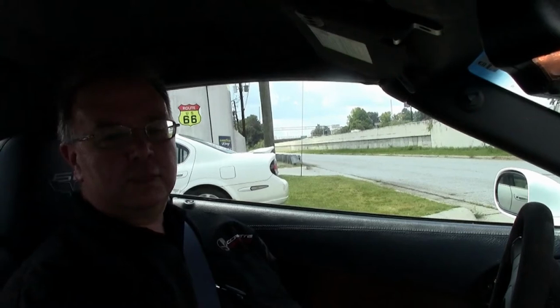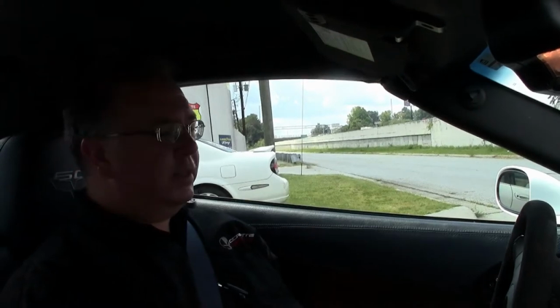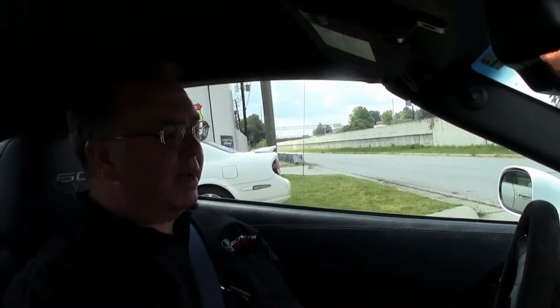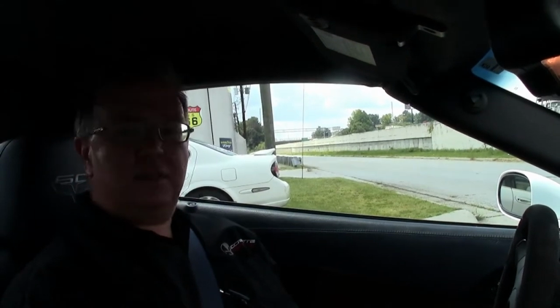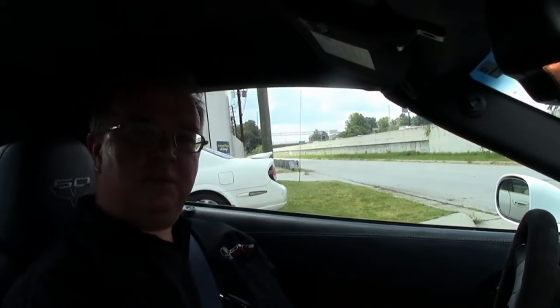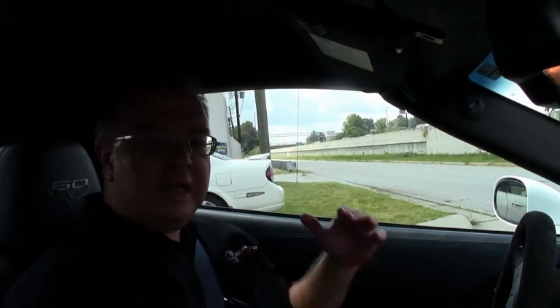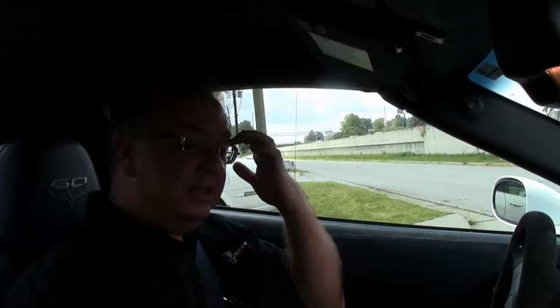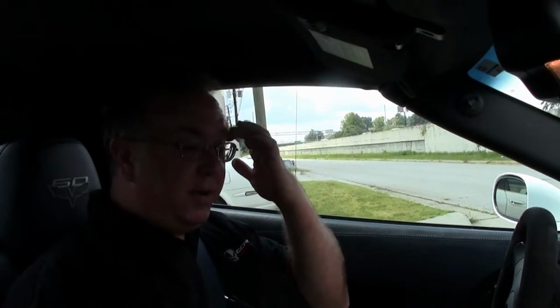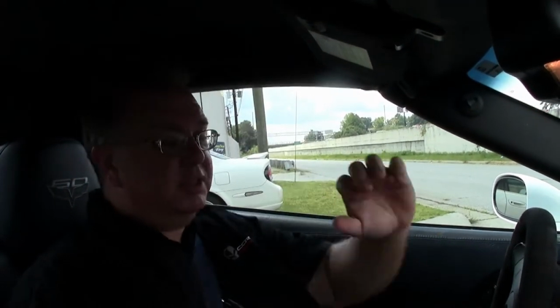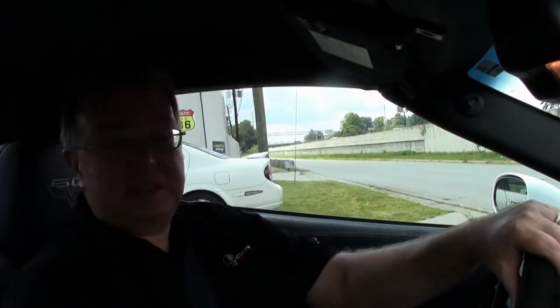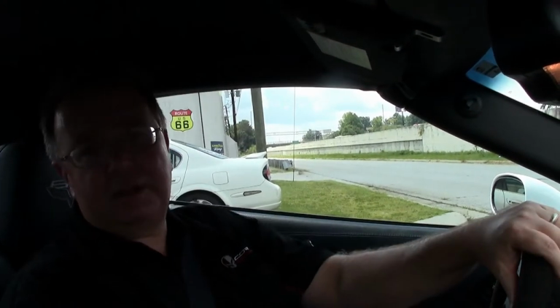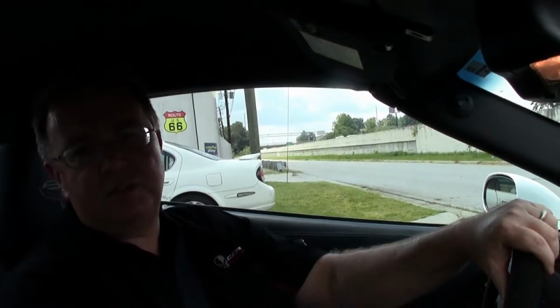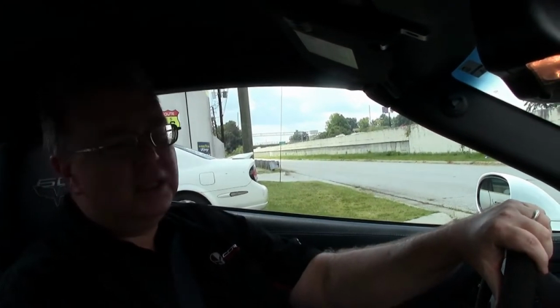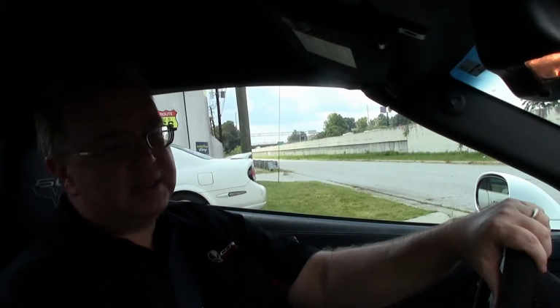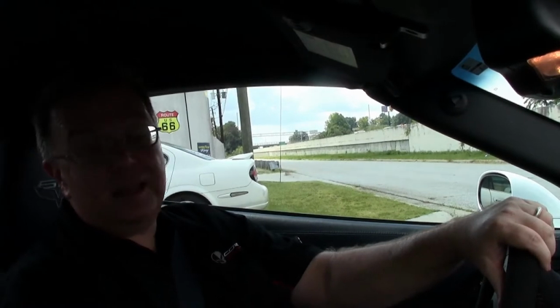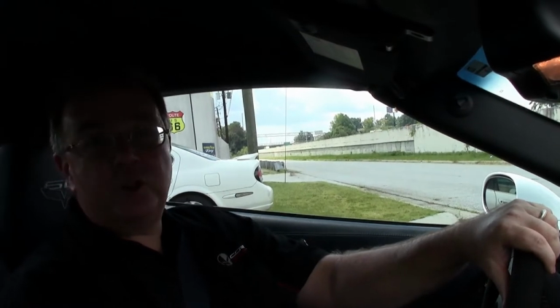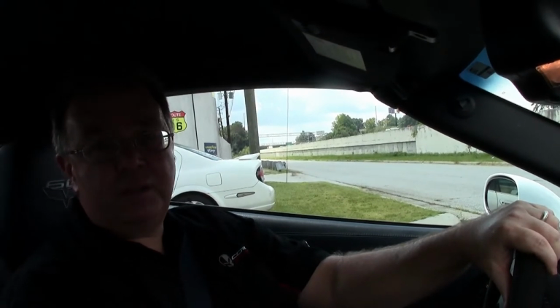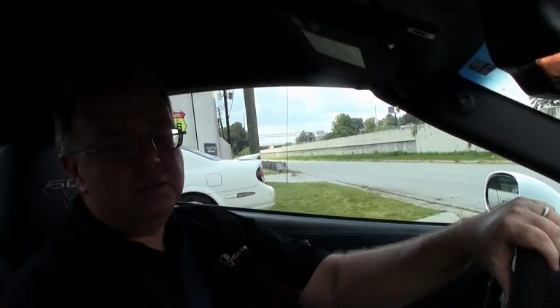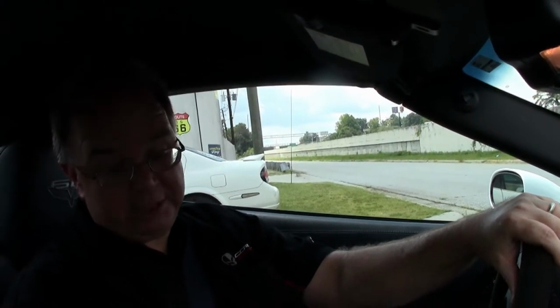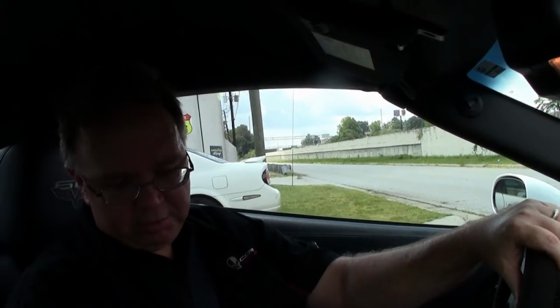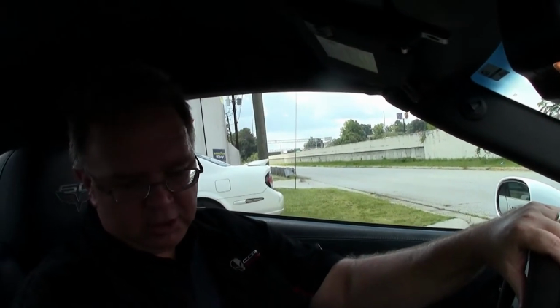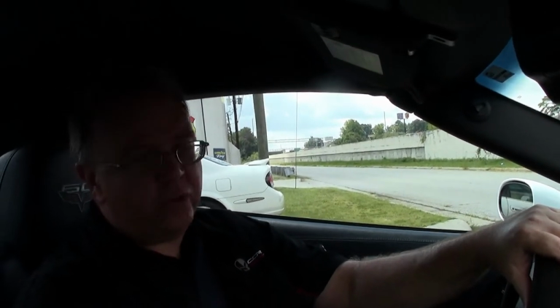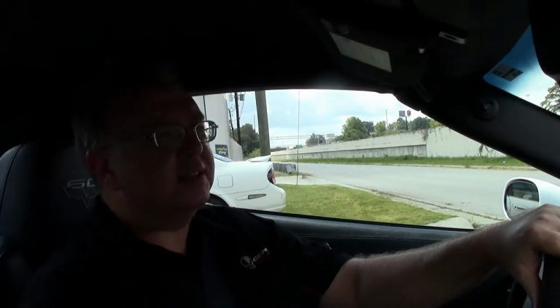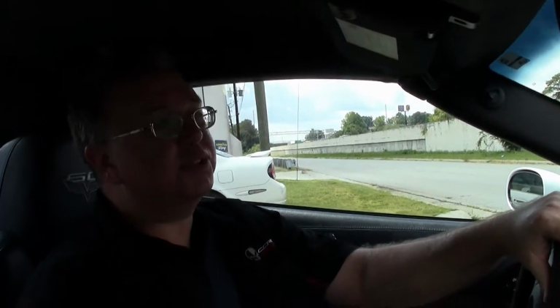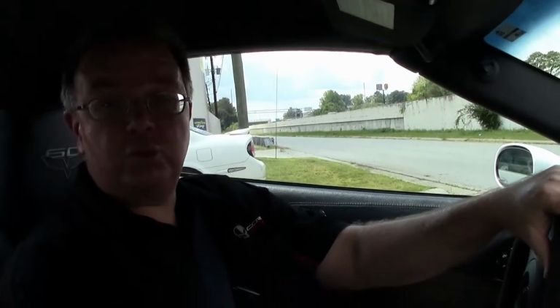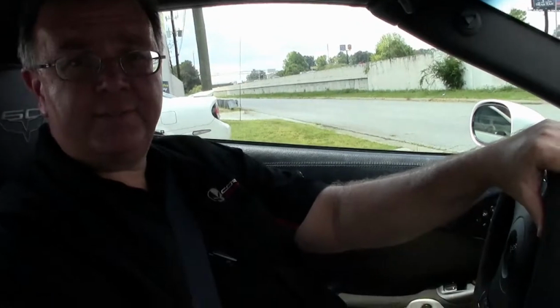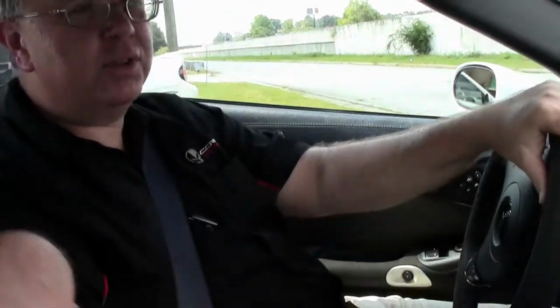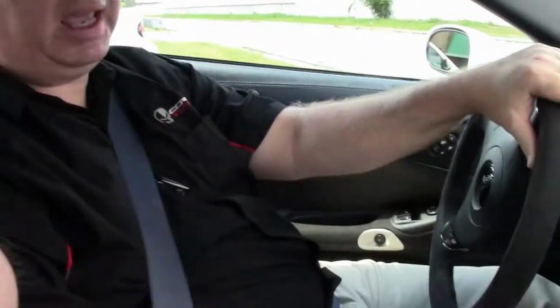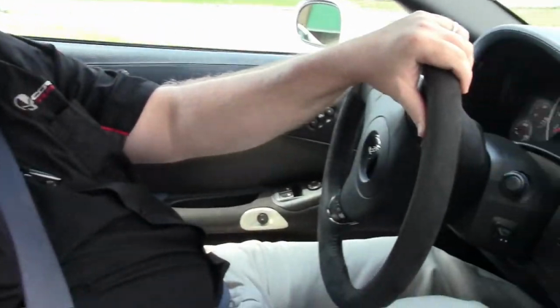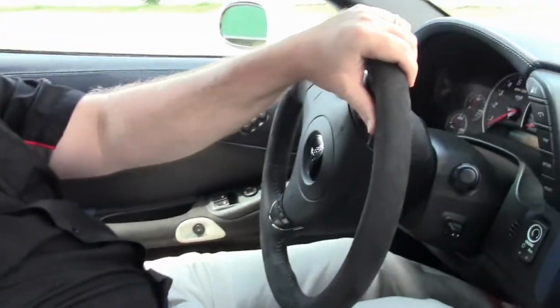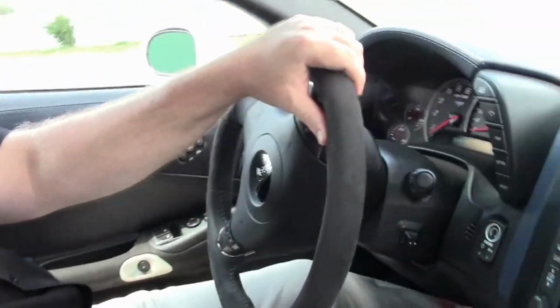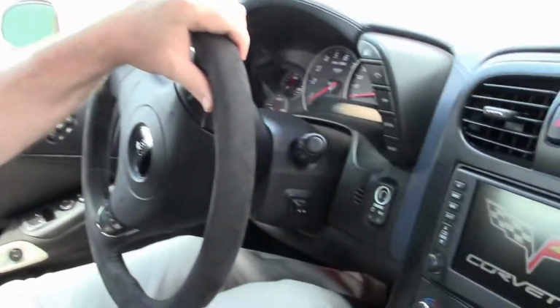2013 marked the last of this generation. This is a 6th generation, 60th anniversary edition Corvette. This is the 427, so the handmade 505 horsepower engine.